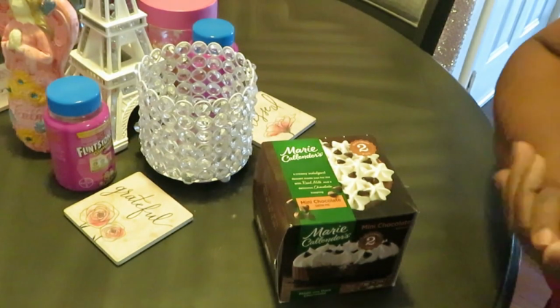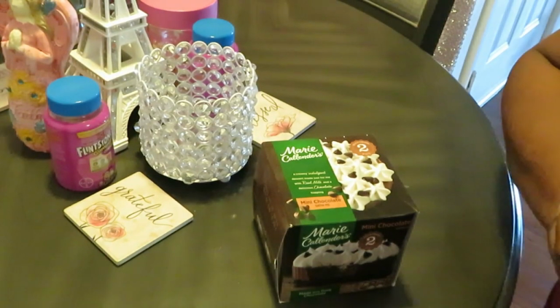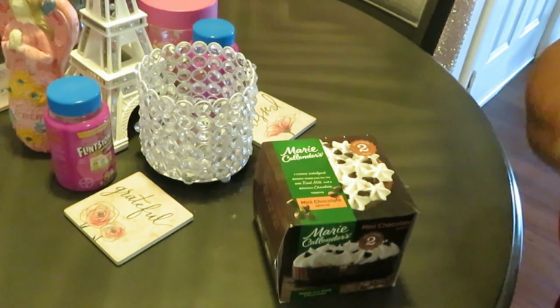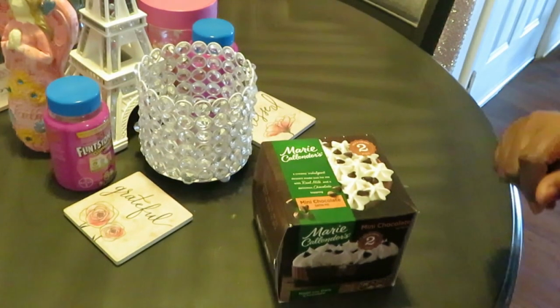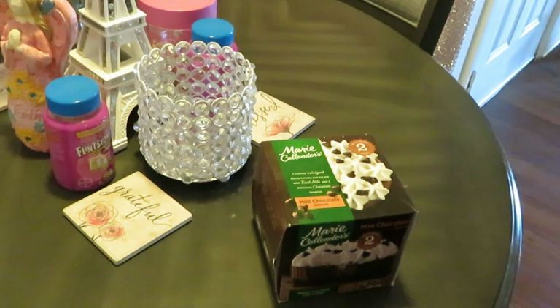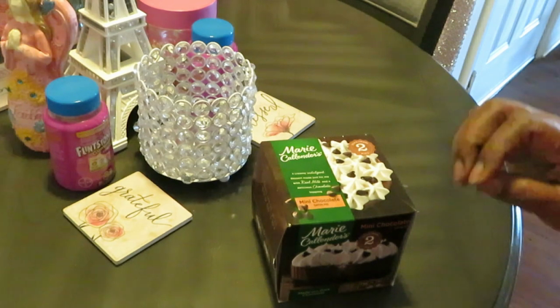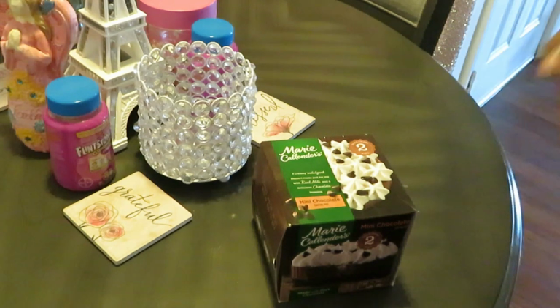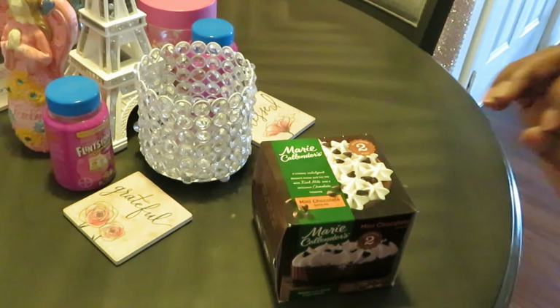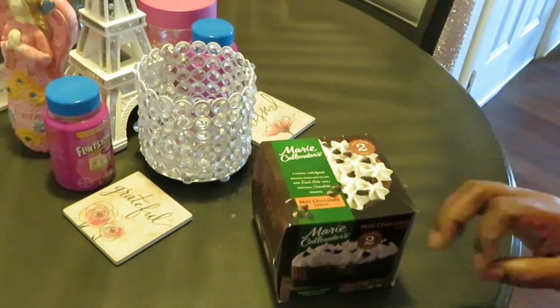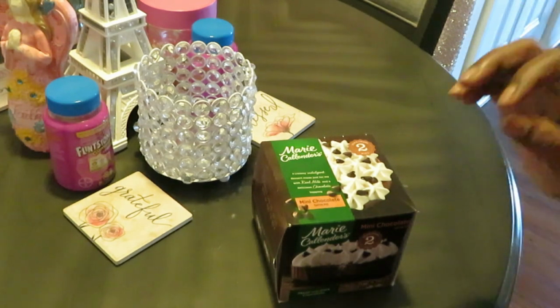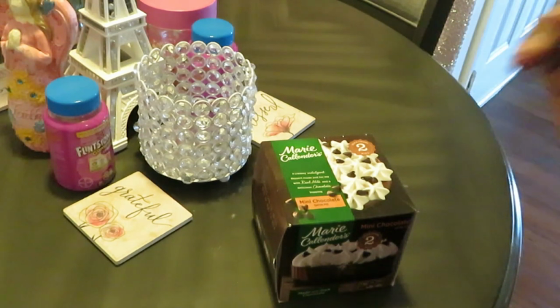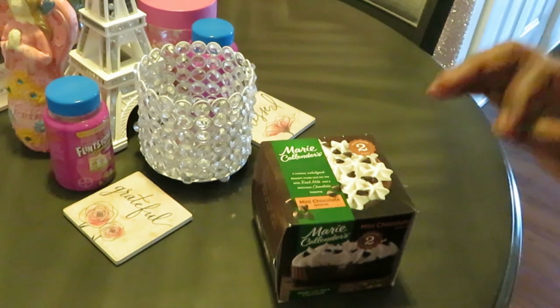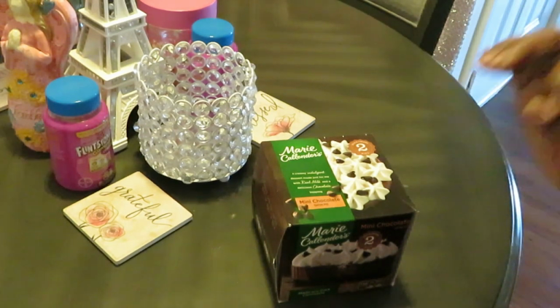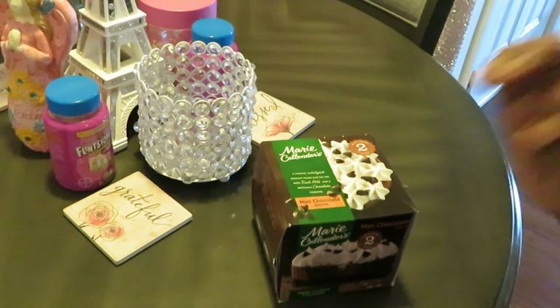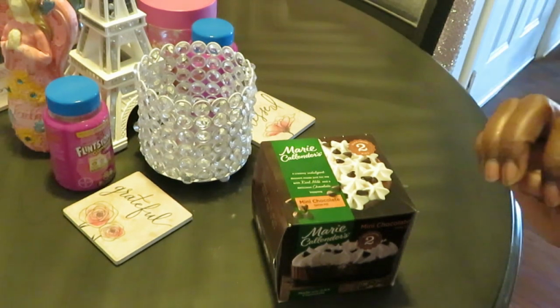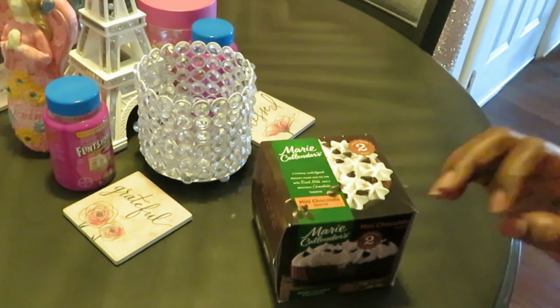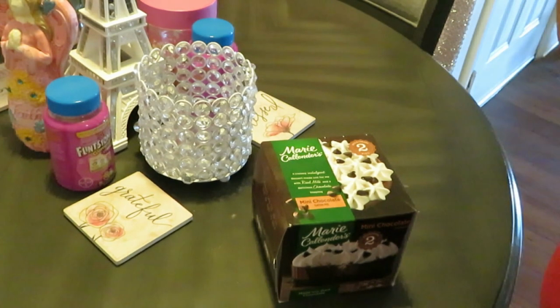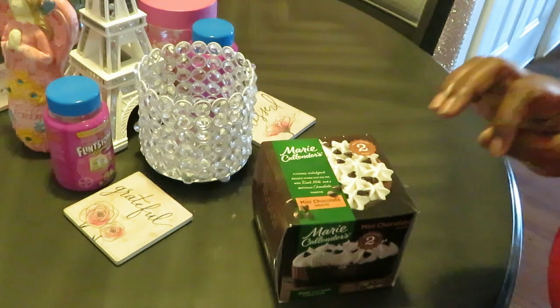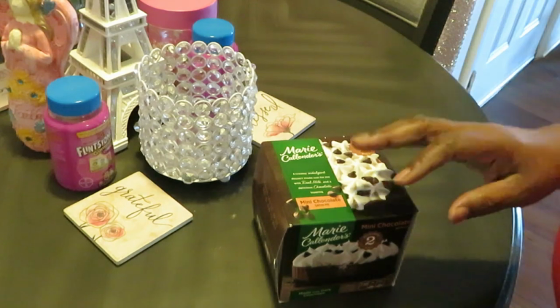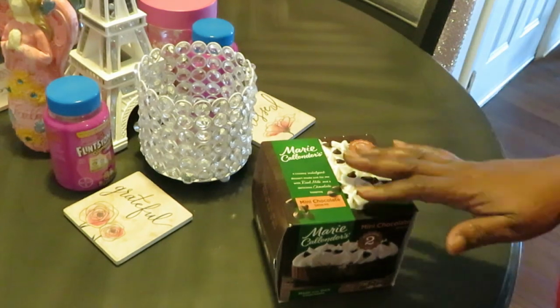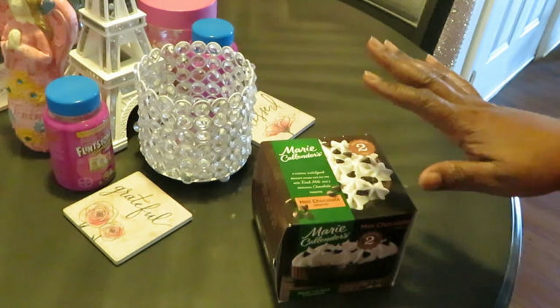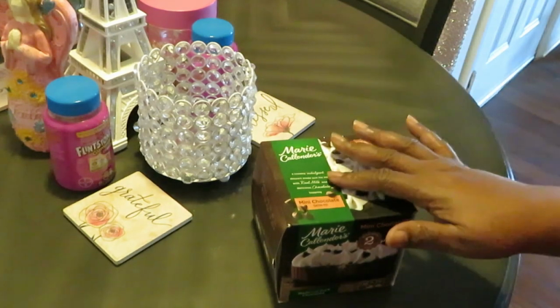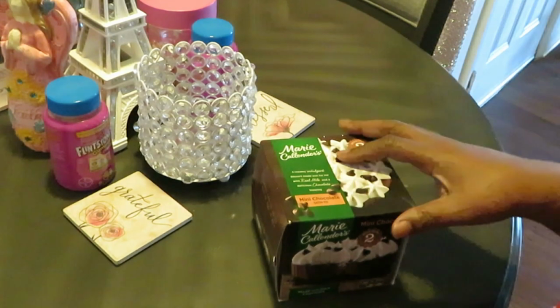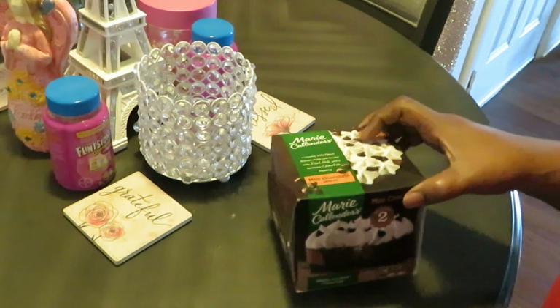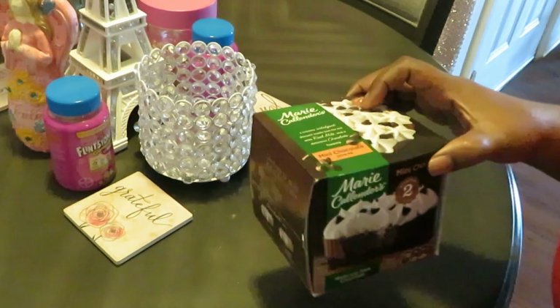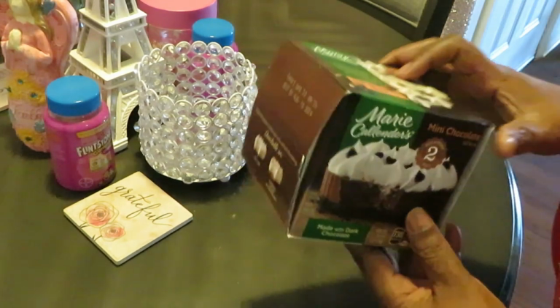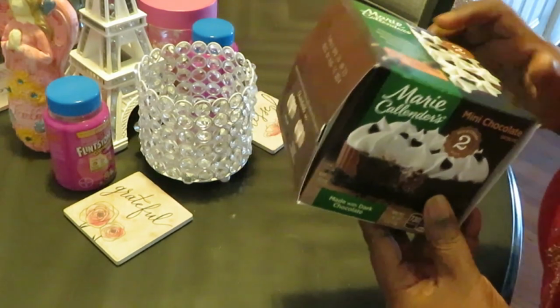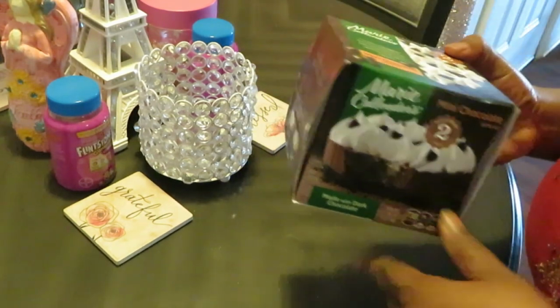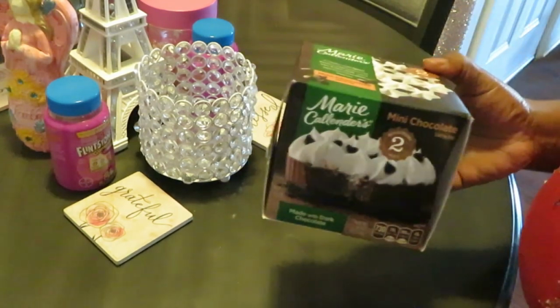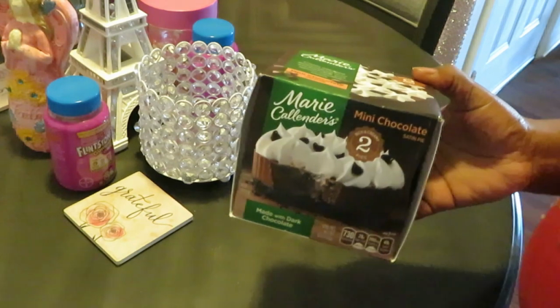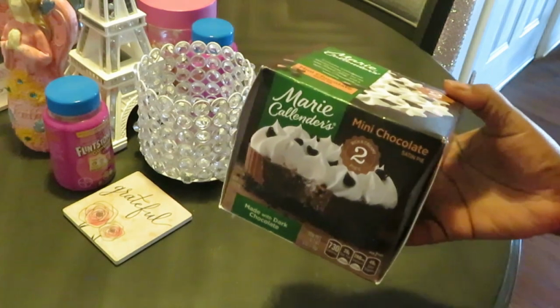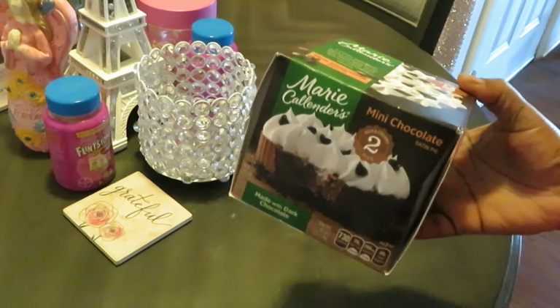Hey guys, it is Arika Misha and today I wanted to come and show you guys — this is going to be probably the shortest video I've made on my channel. I just wanted to come and share with you guys this cute little Marie Callender's pie I found at Publix when I was doing one of my weekly shopping trips.